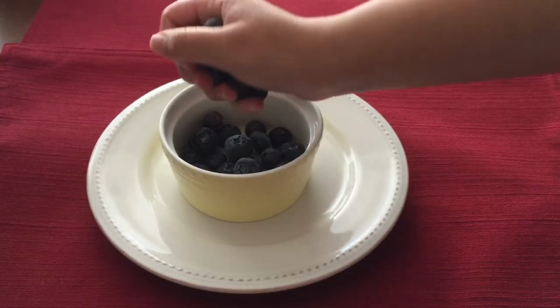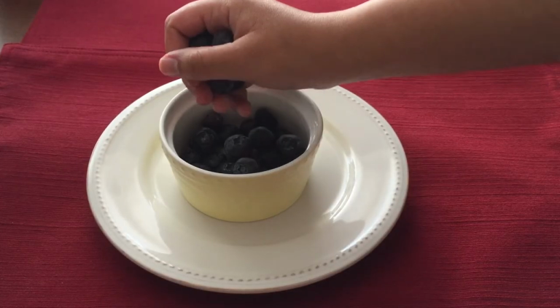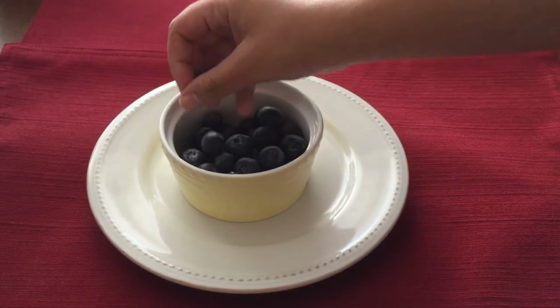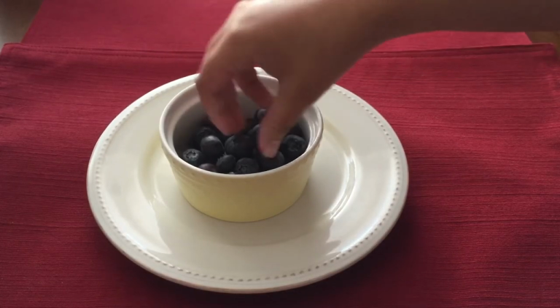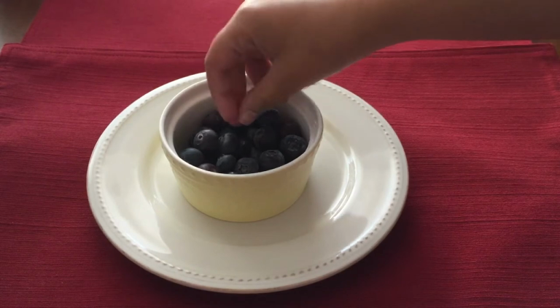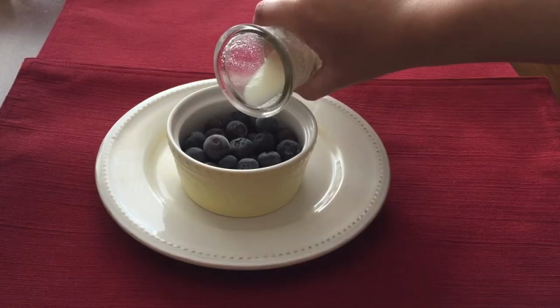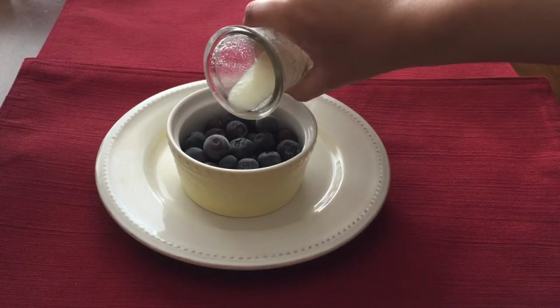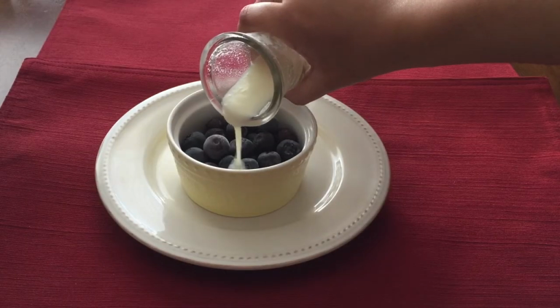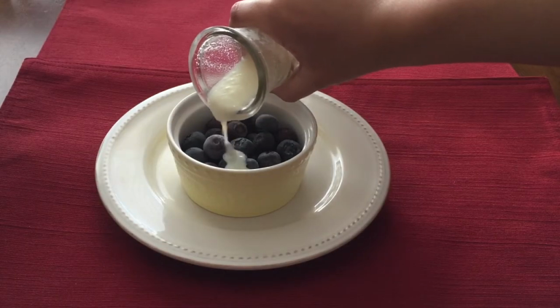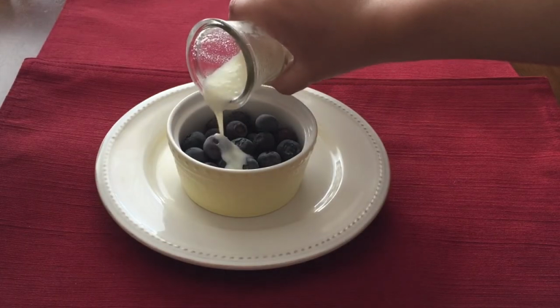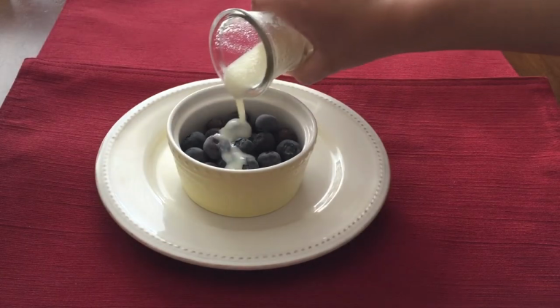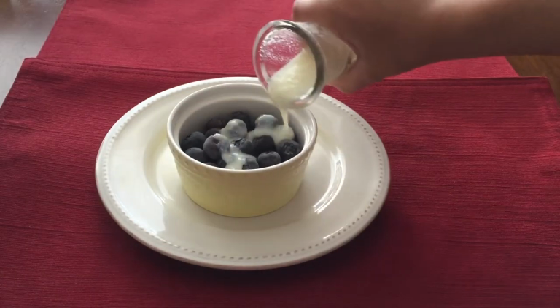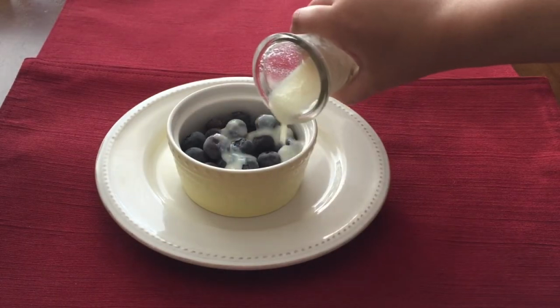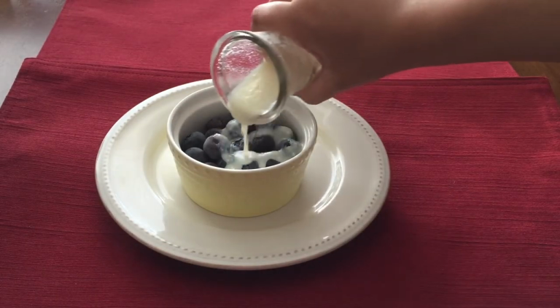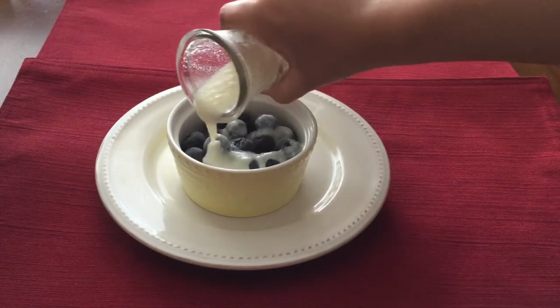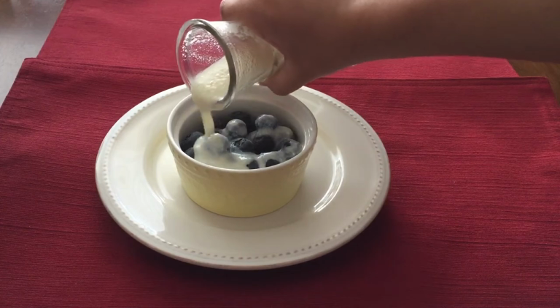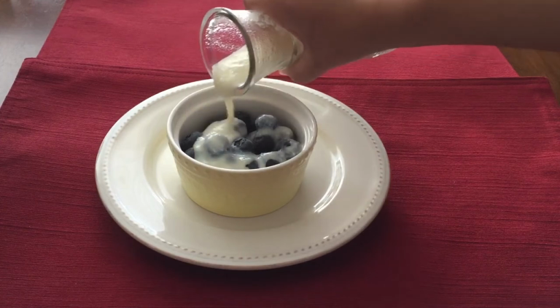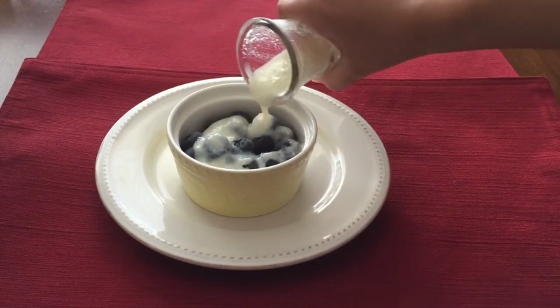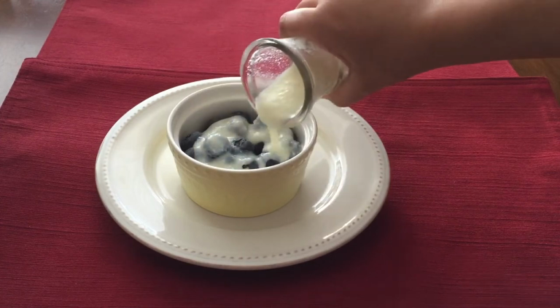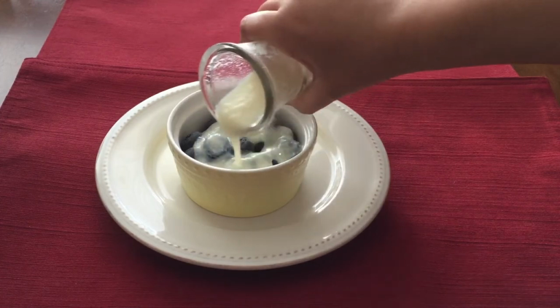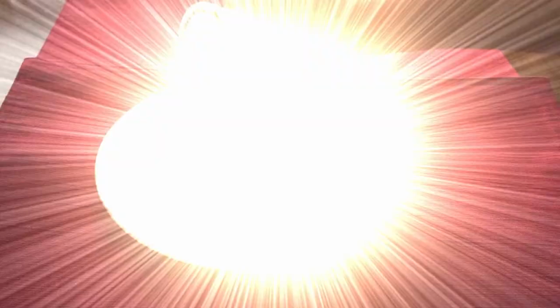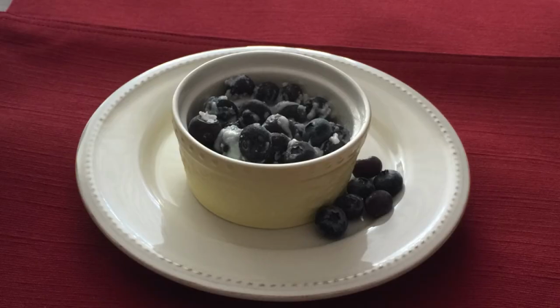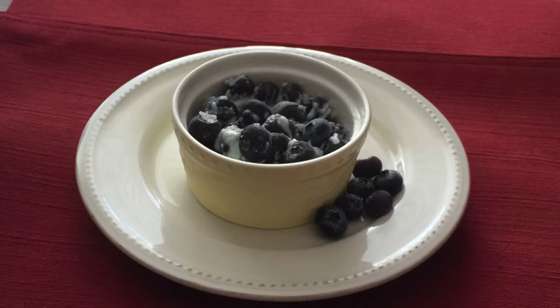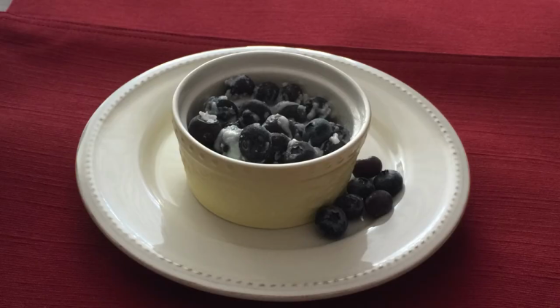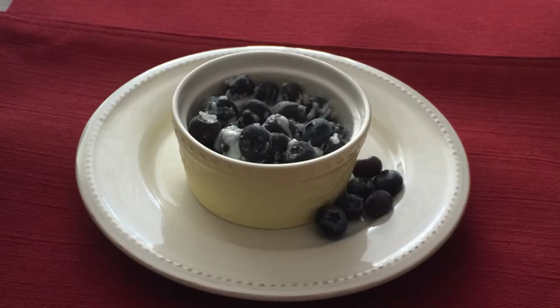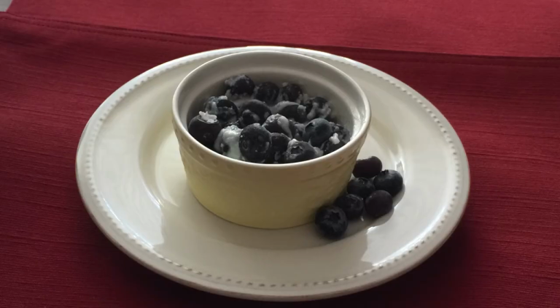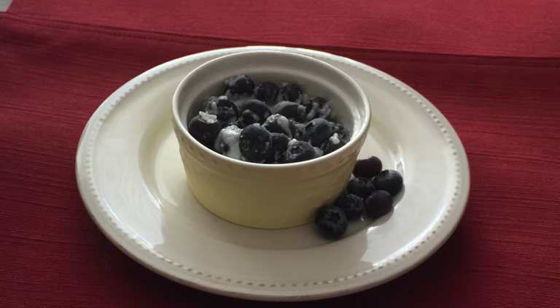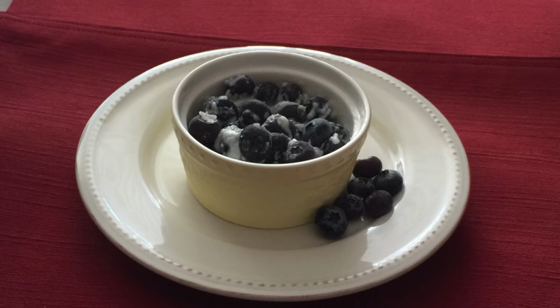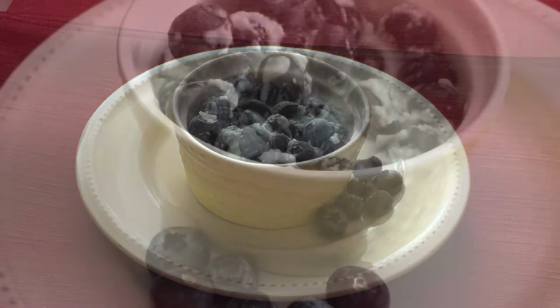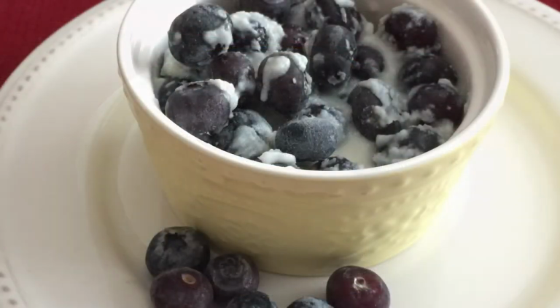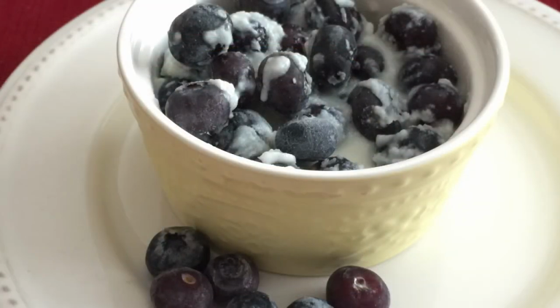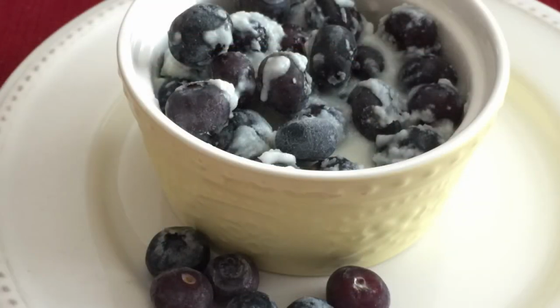After this we are going to place the pitcher in the fridge to chill and thicken. After 2 hours I took my cream out of the fridge, placed the blueberries at the bottom of my bowl, then poured the cream over the frozen blueberries. And that's it guys, now it's ready to serve. You can really taste the honey and sugar in the cream.